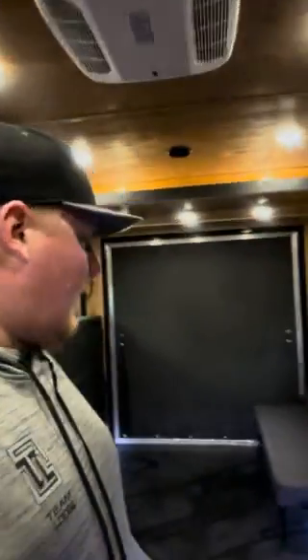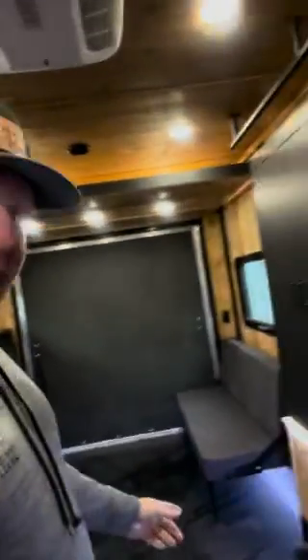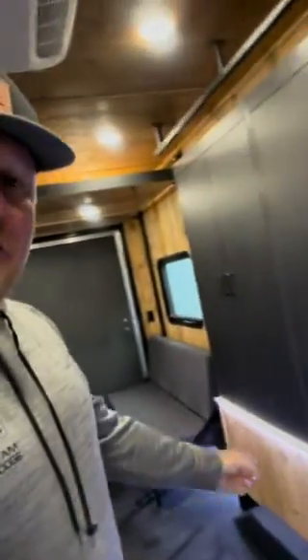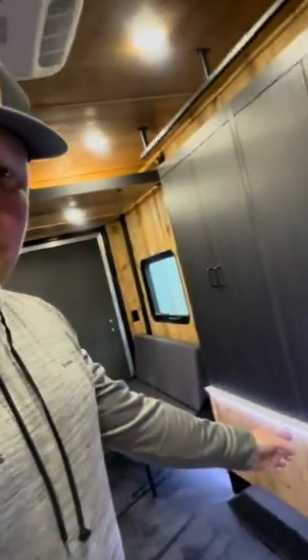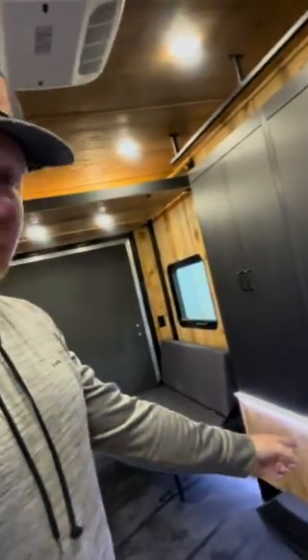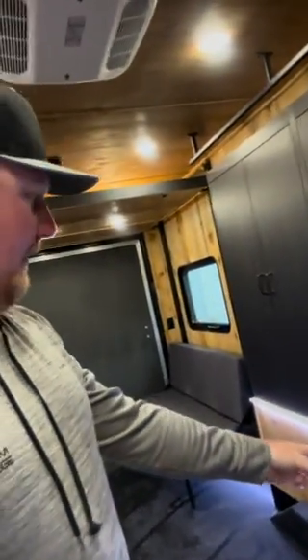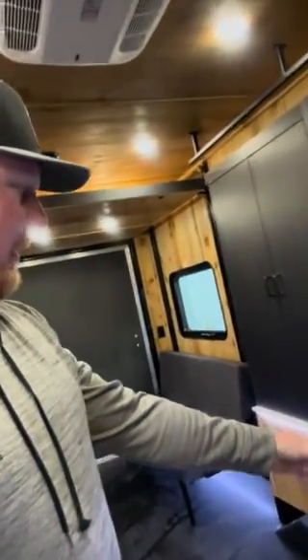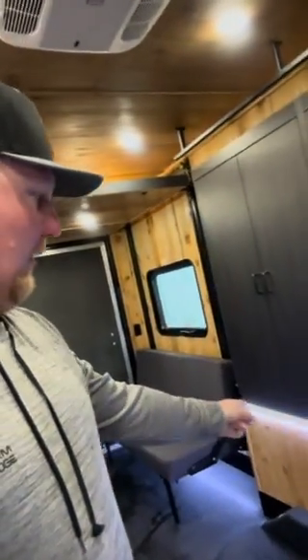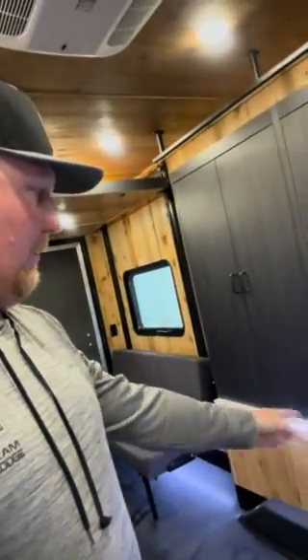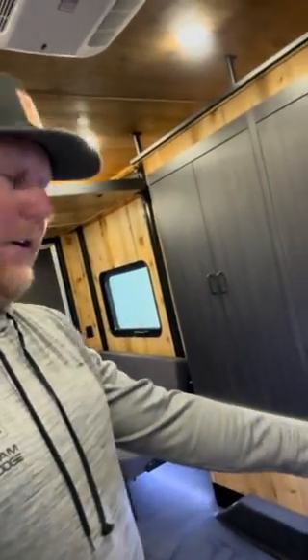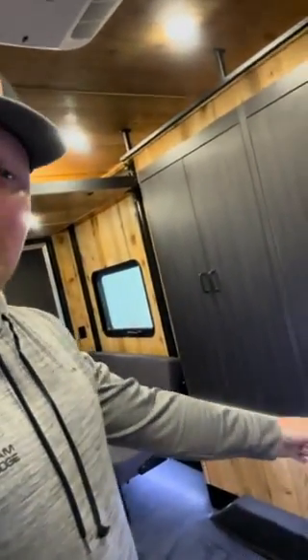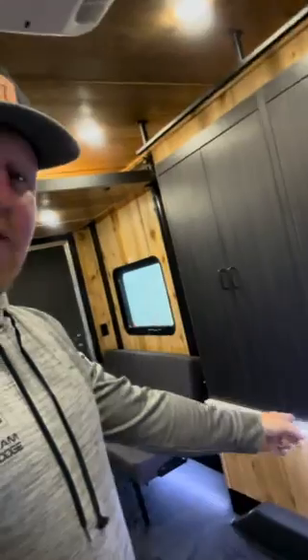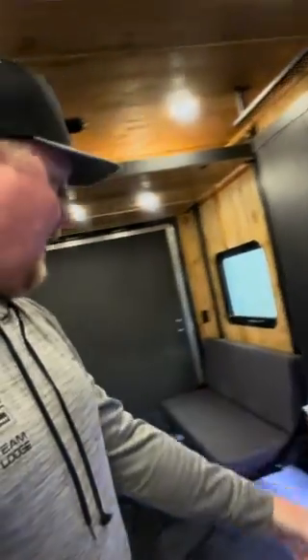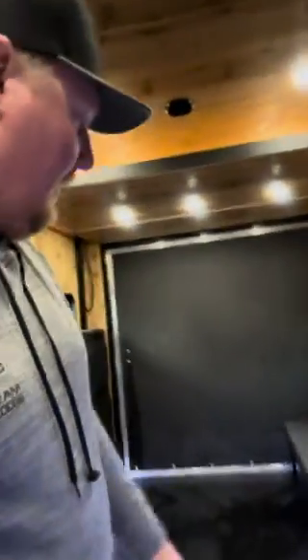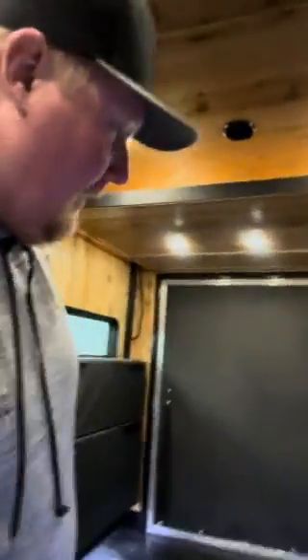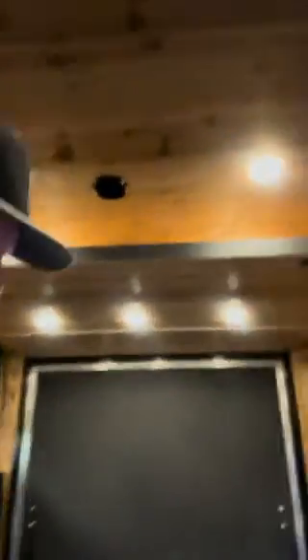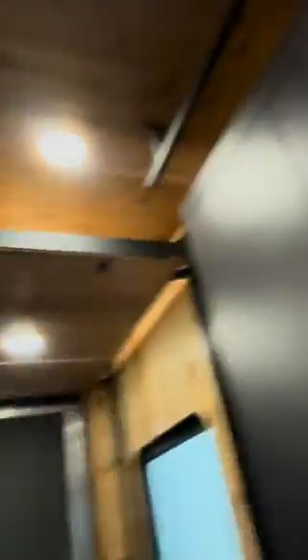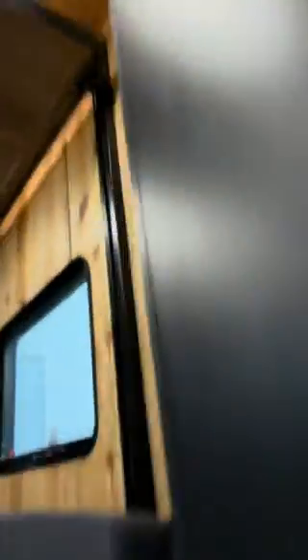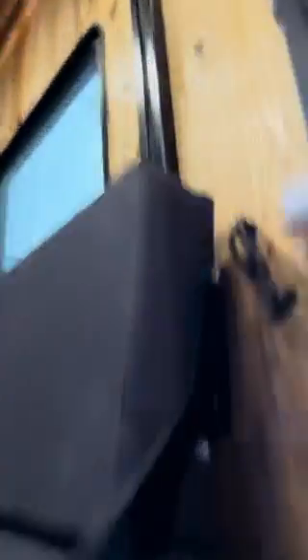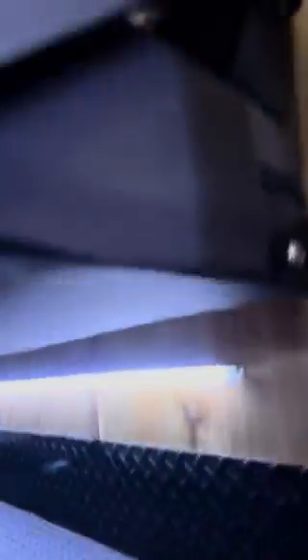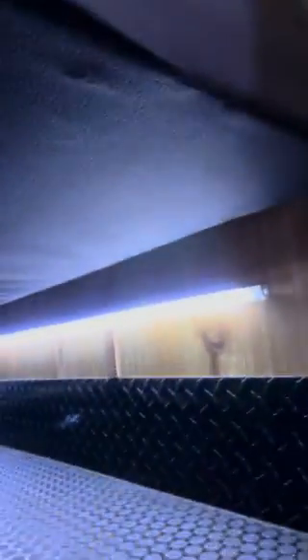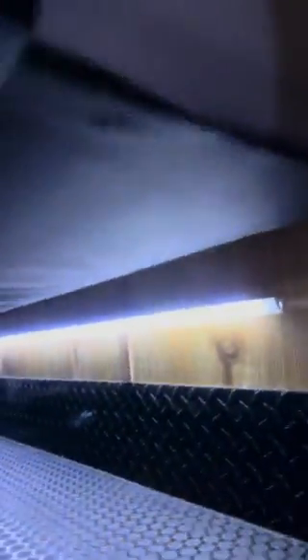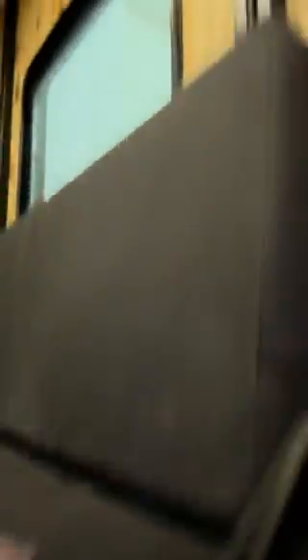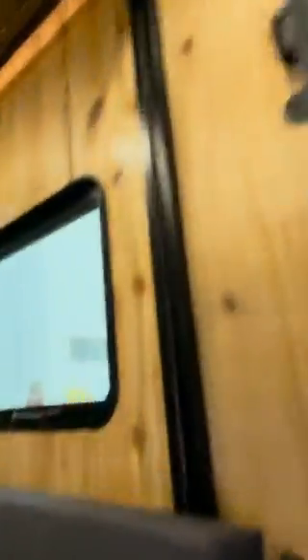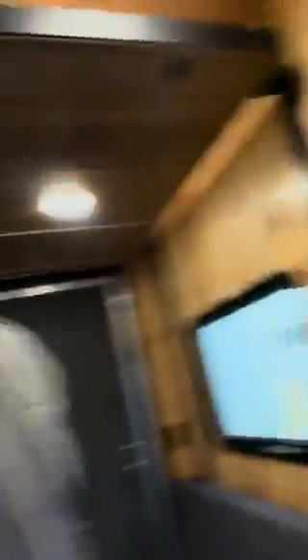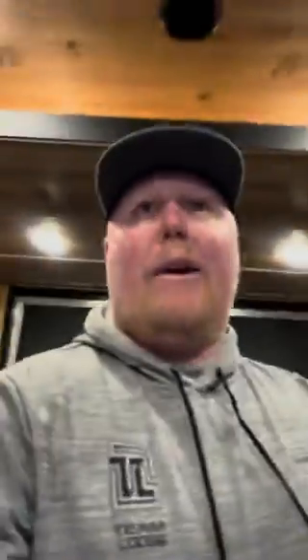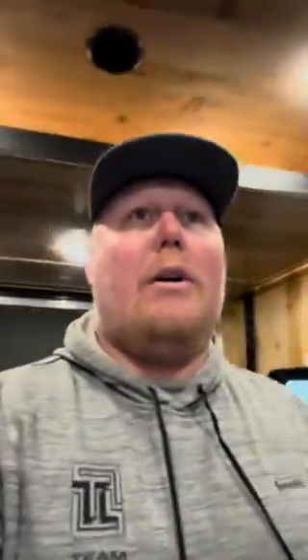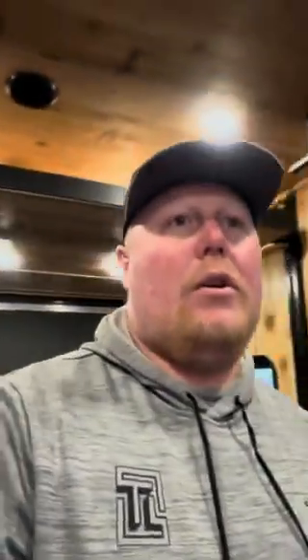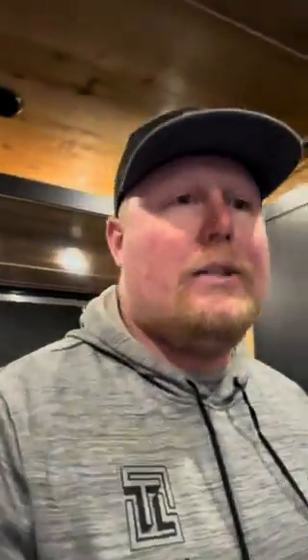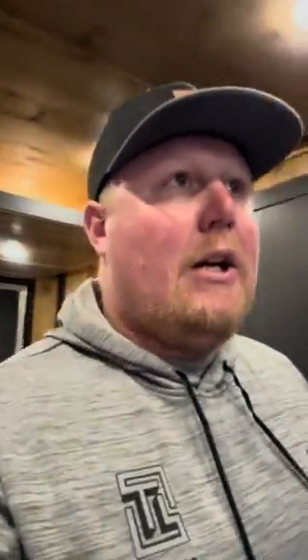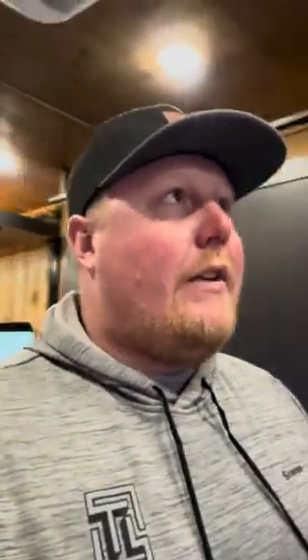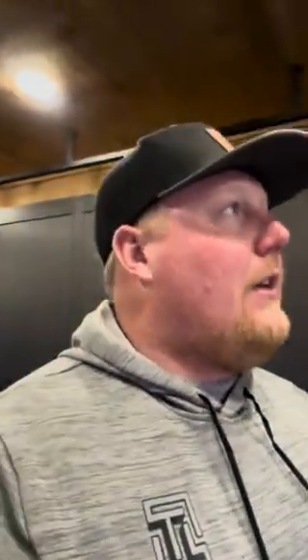Also new — instead of hole lights, we now have under-countertop lighting. We also have lighting underneath the benches, so we've moved away from the hole lights entirely.